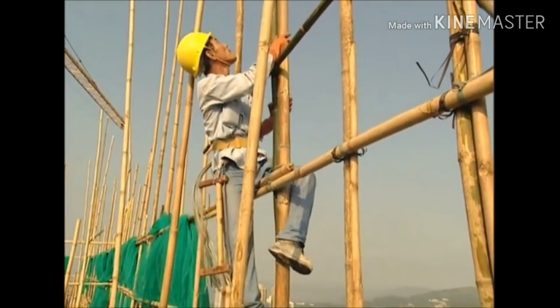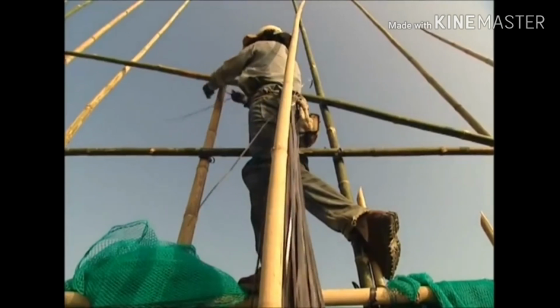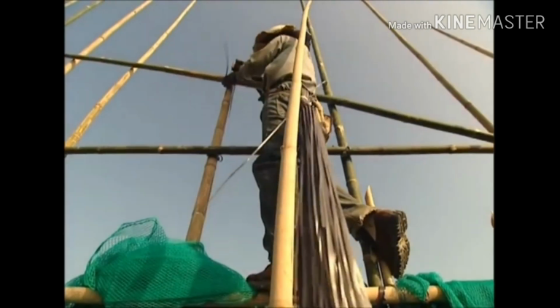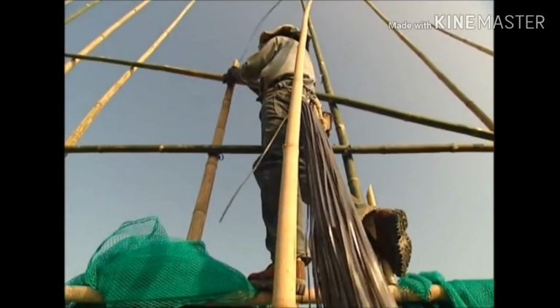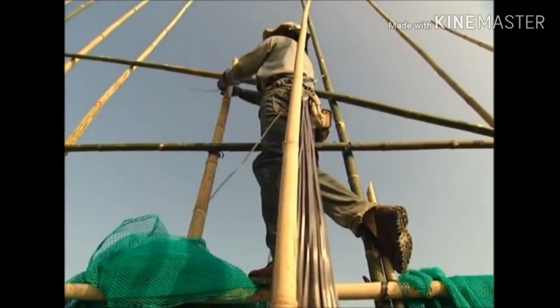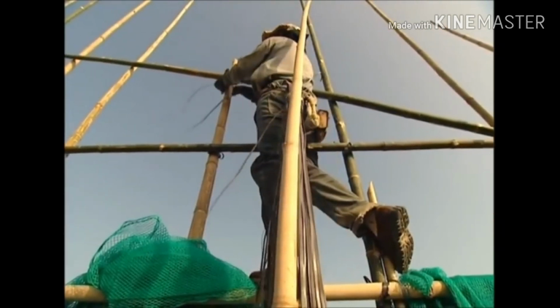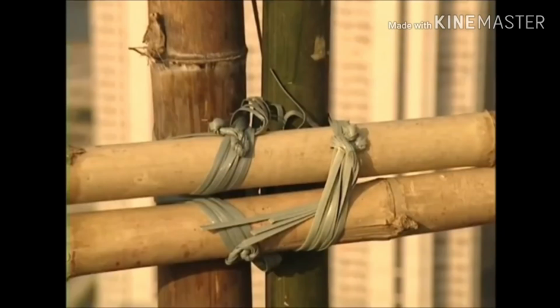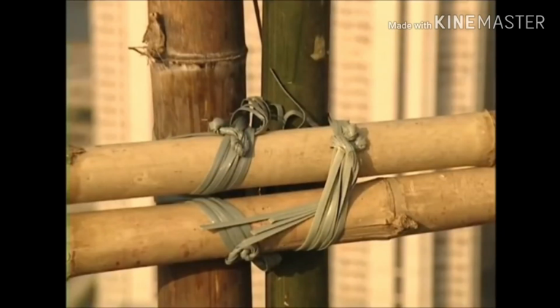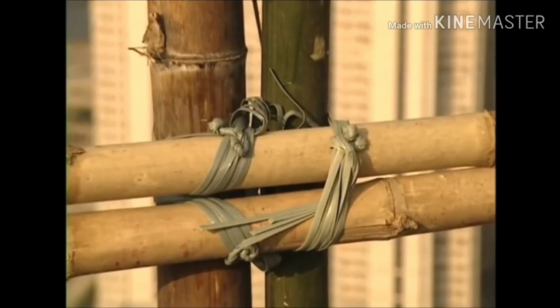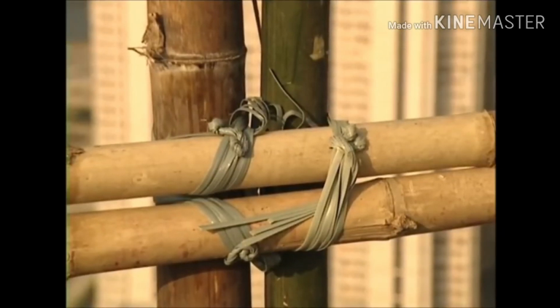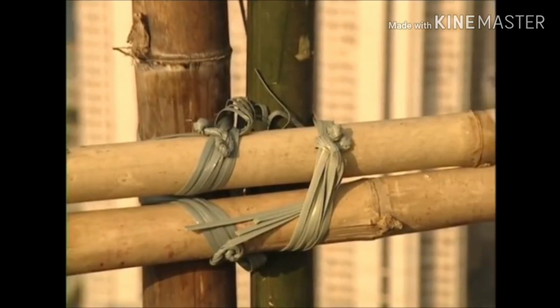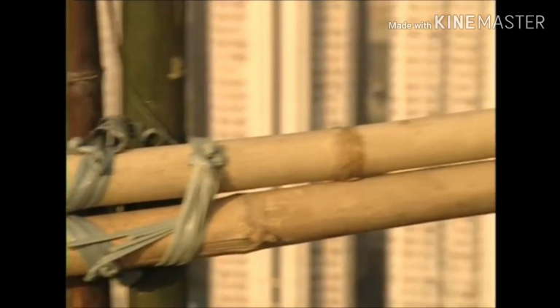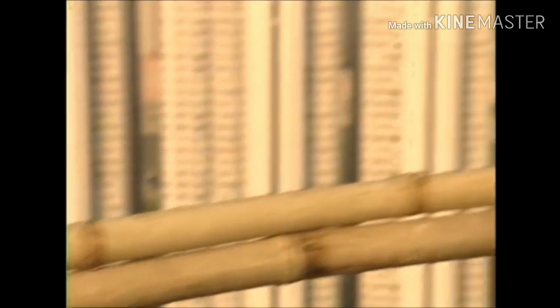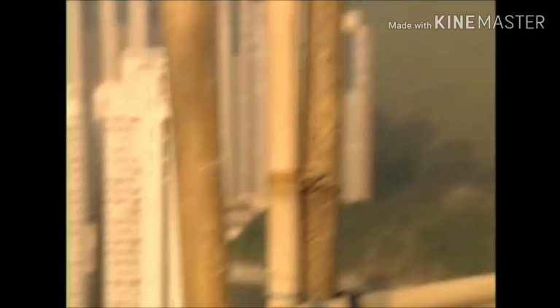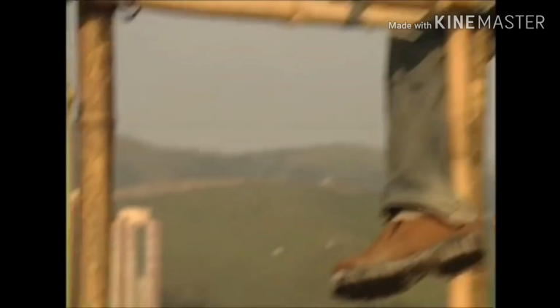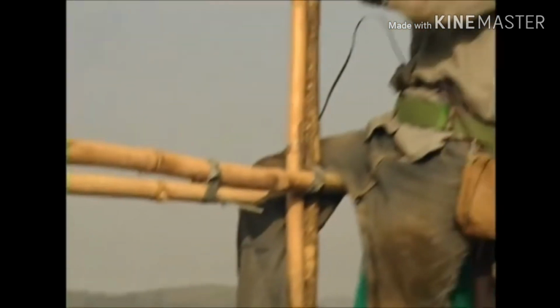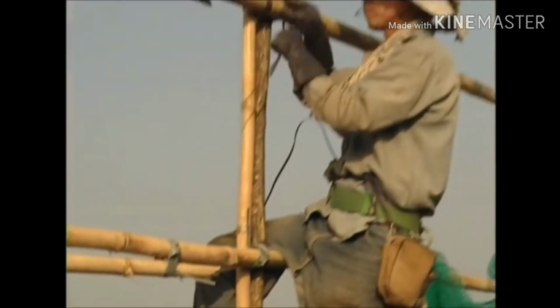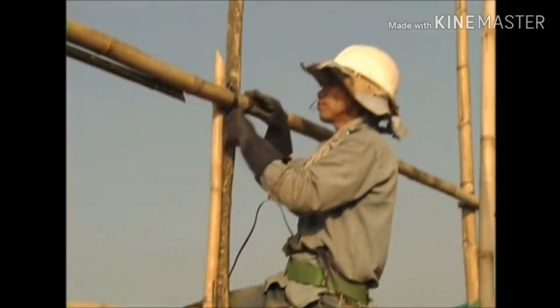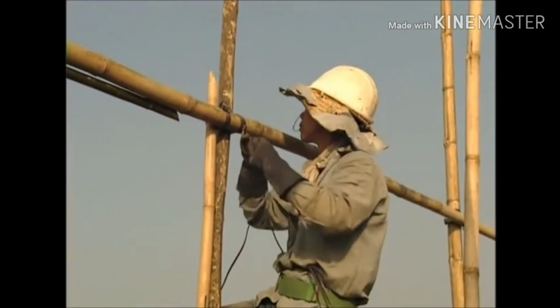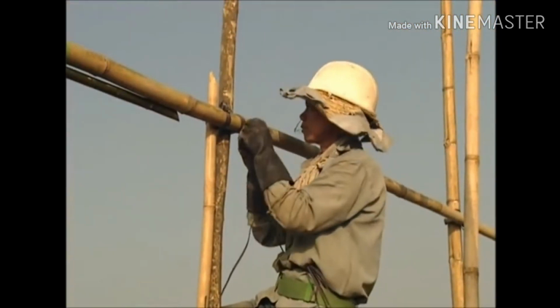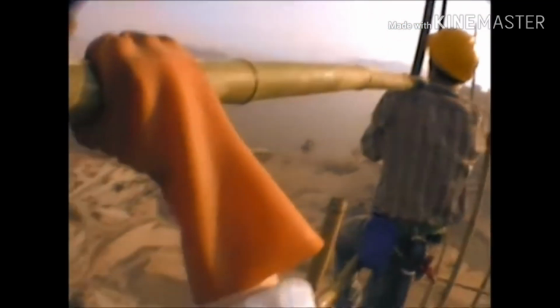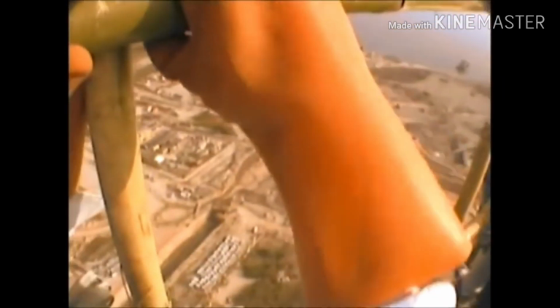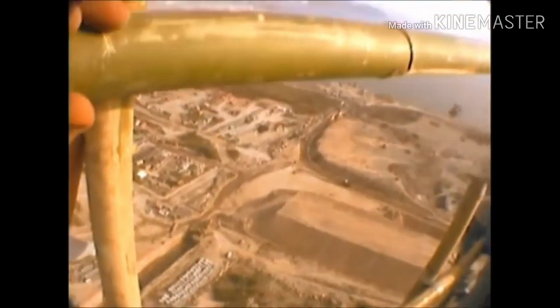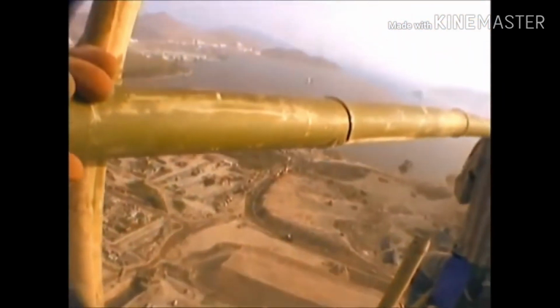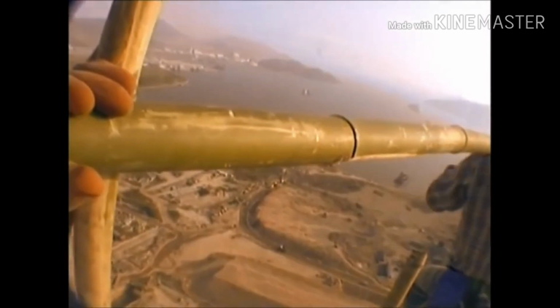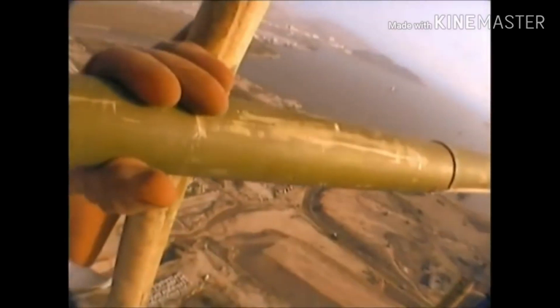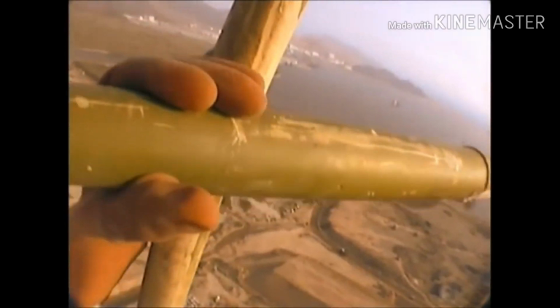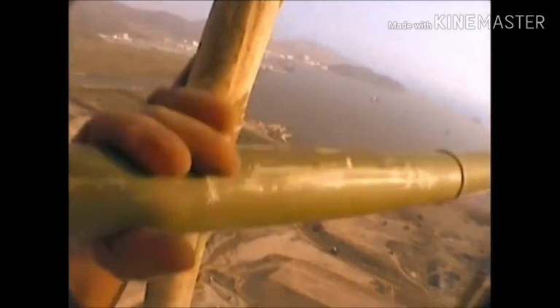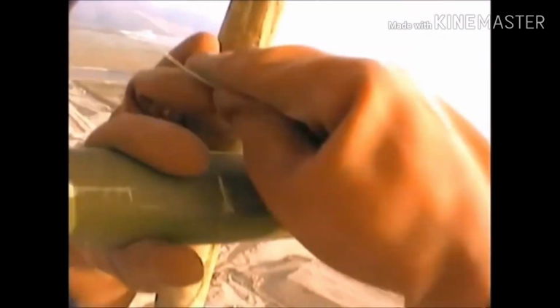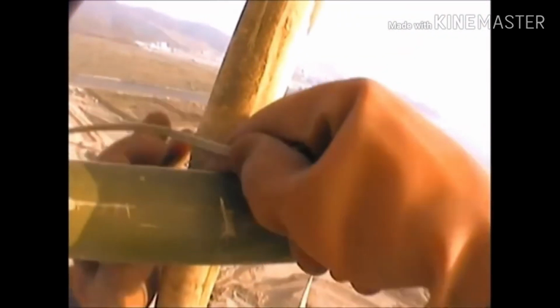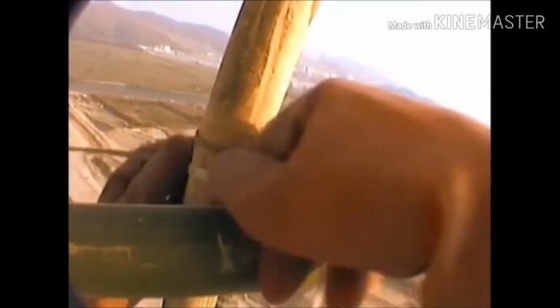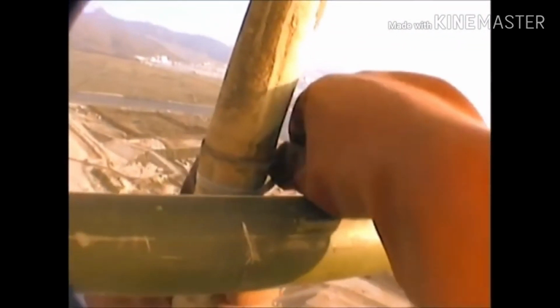Whilst scaffolding on our shores is fixed with steel fittings, here the frame is lashed together with plastic straps. It's at 120 metres in the air on a structure of just bamboo and plastic.